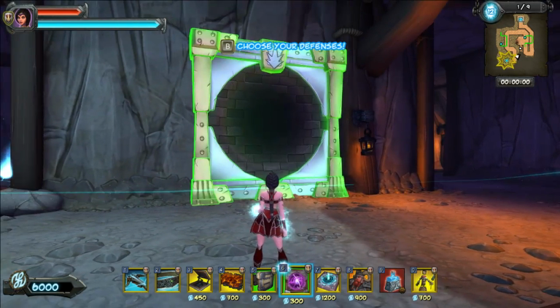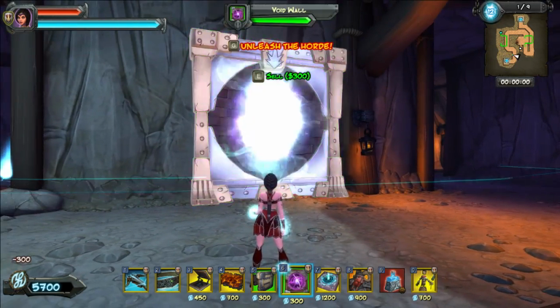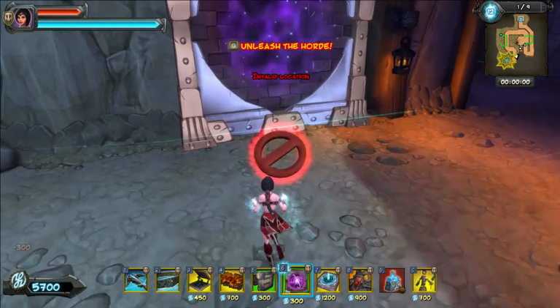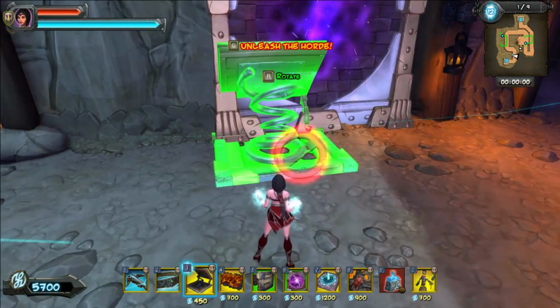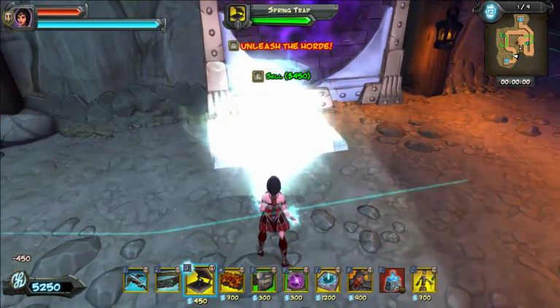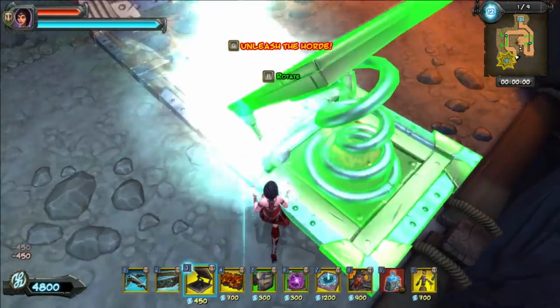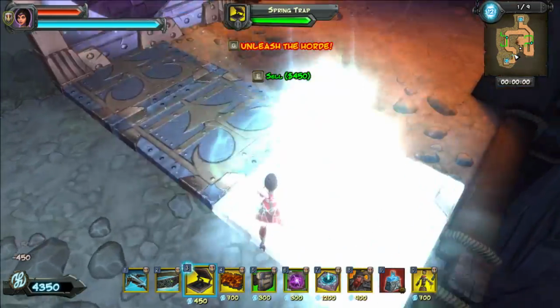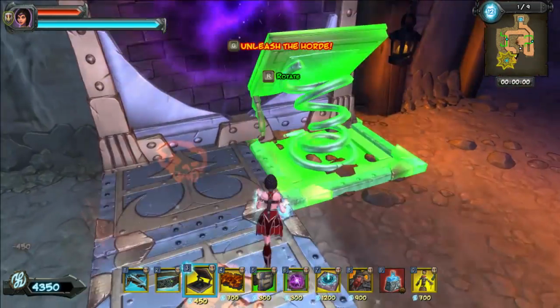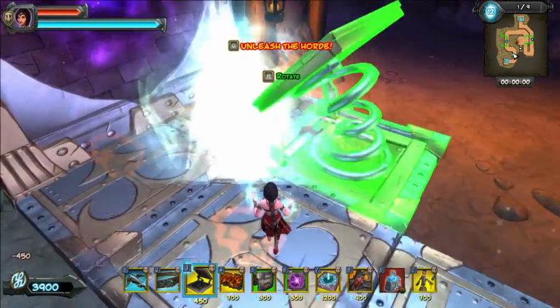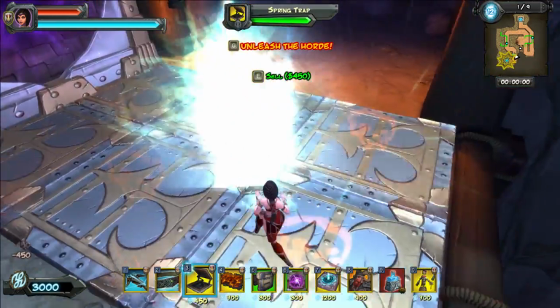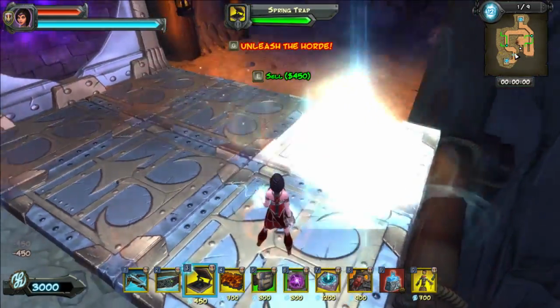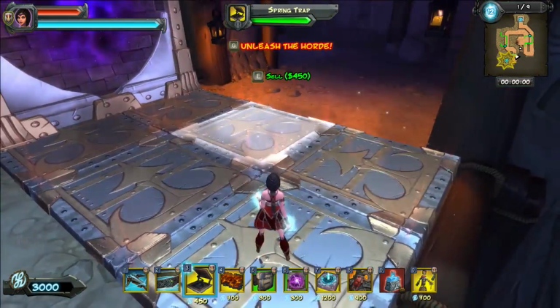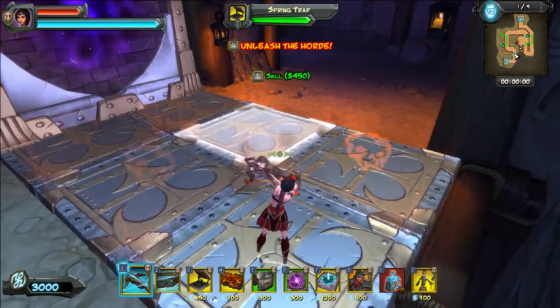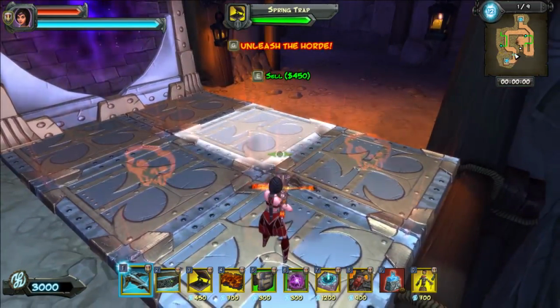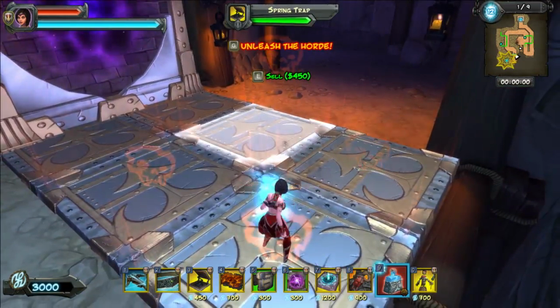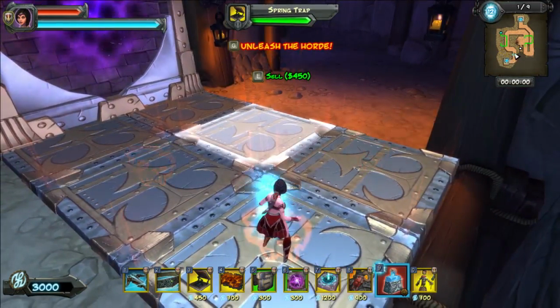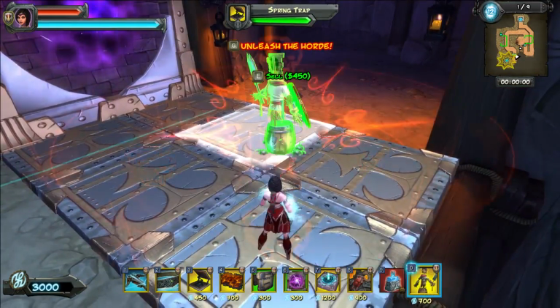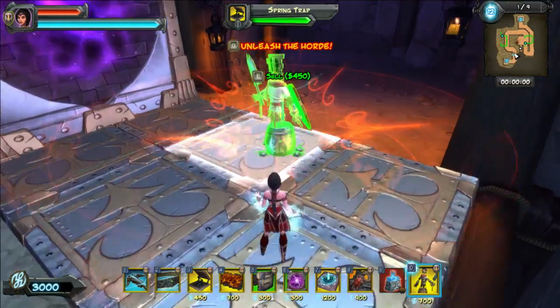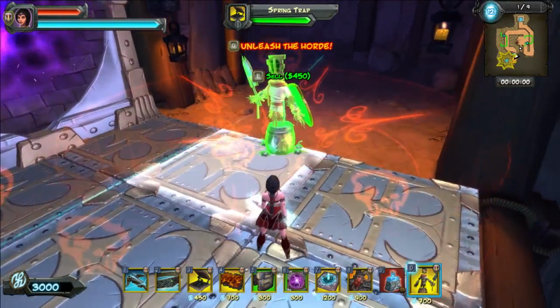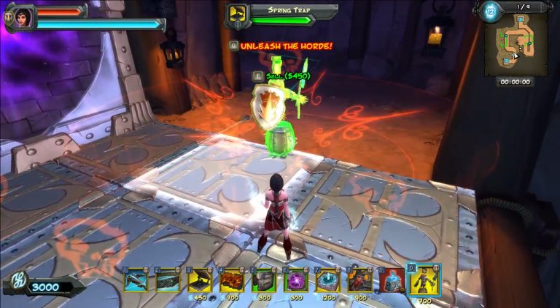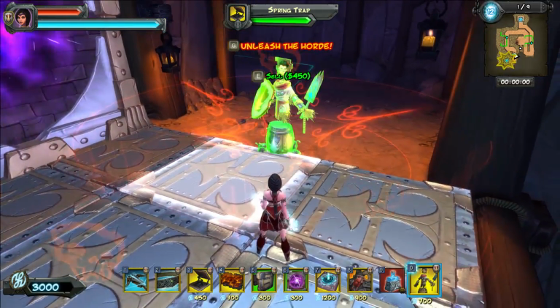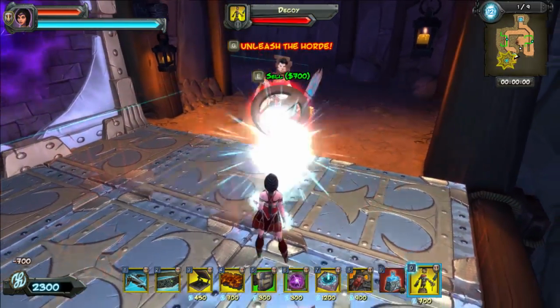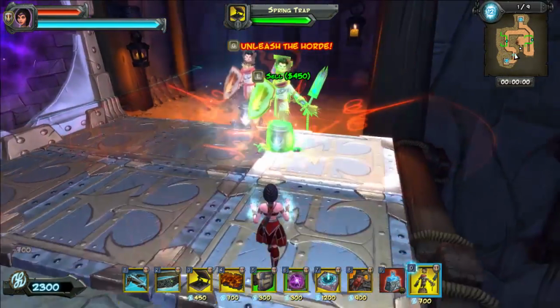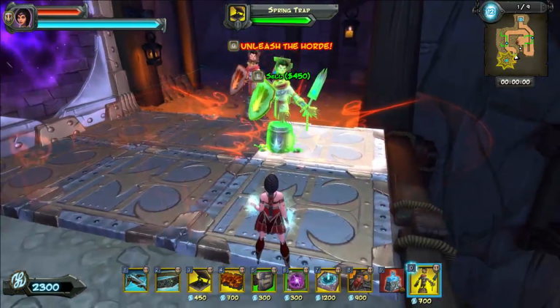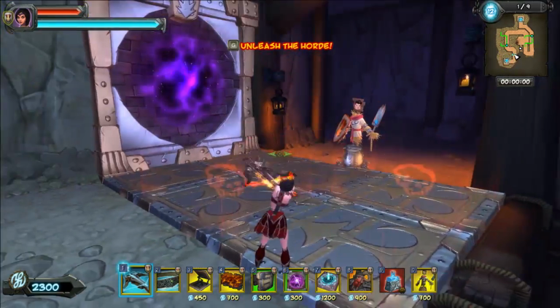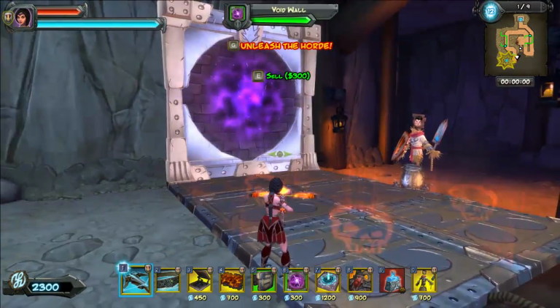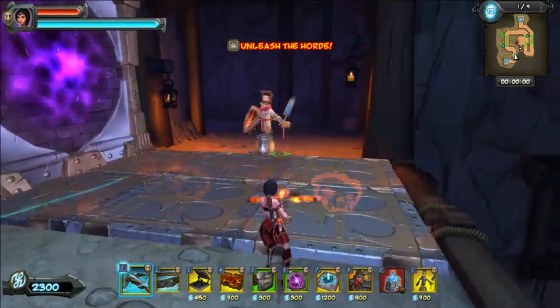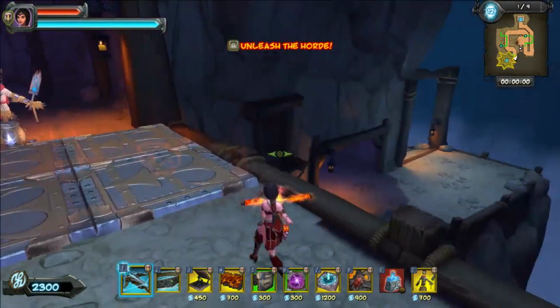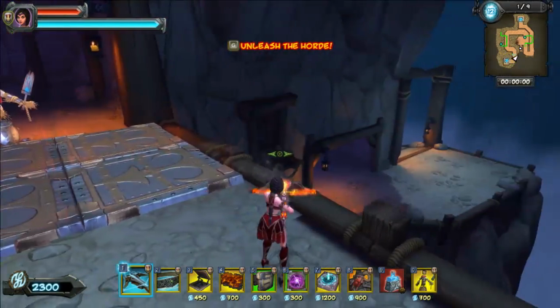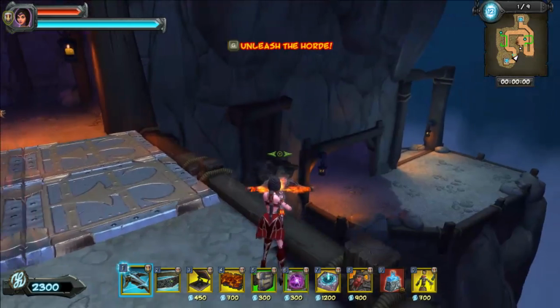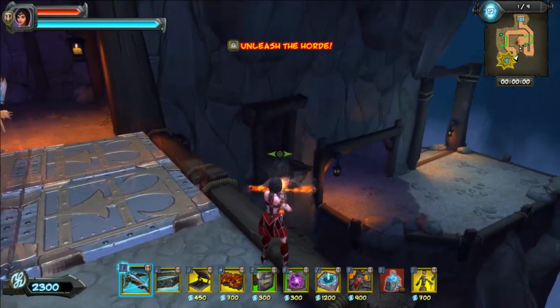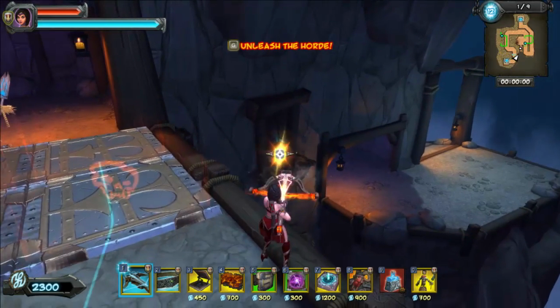There are lots of water elementals in this one — the new enemy water elementals. They don't start out as big elementals, which means they are small, light enemies, very susceptible to physics traps. And that's what we're going with here.